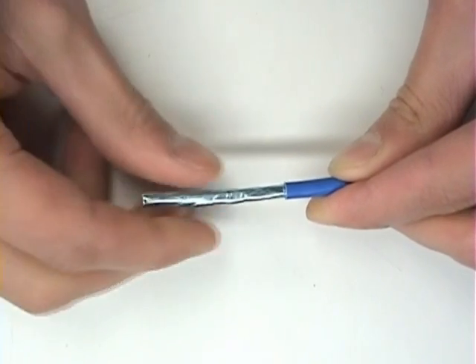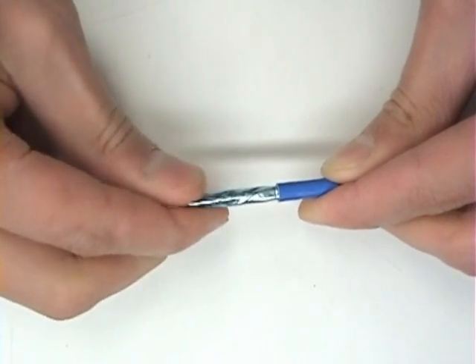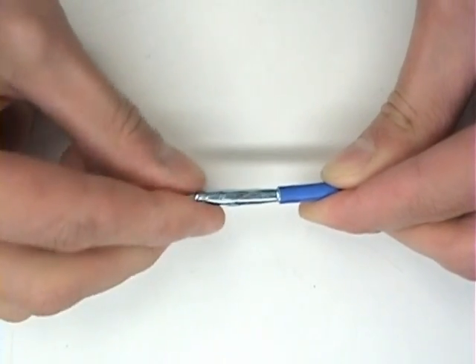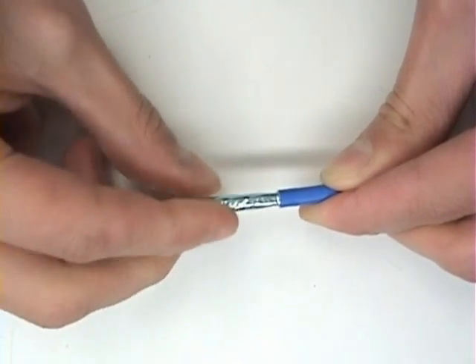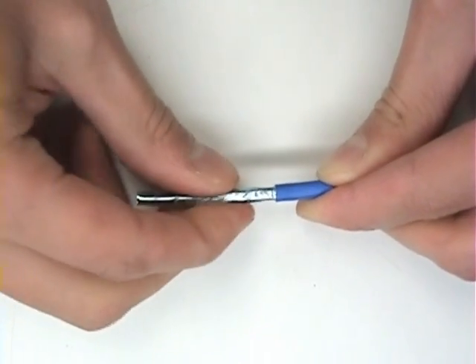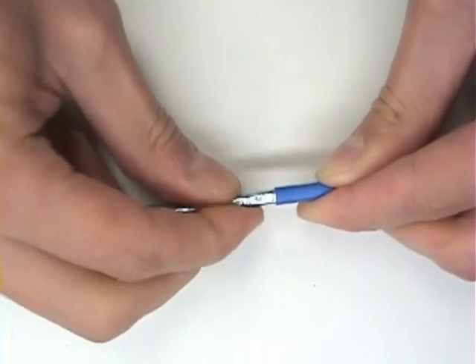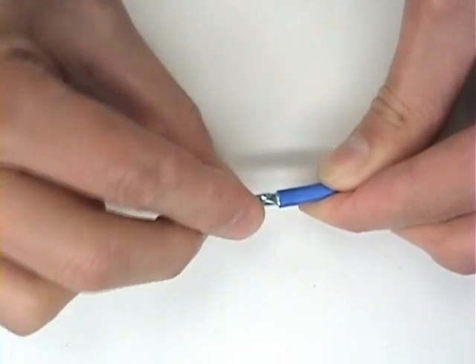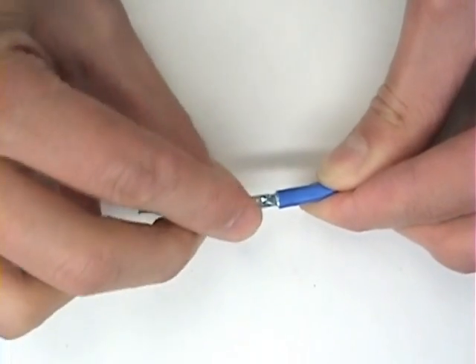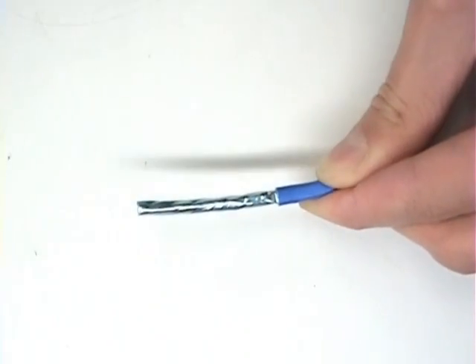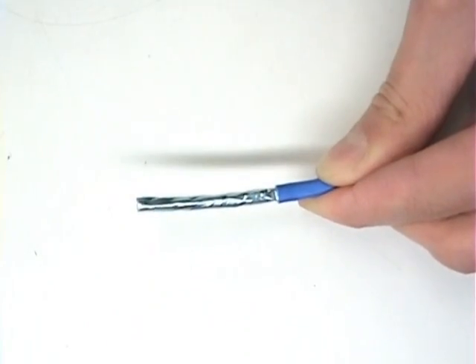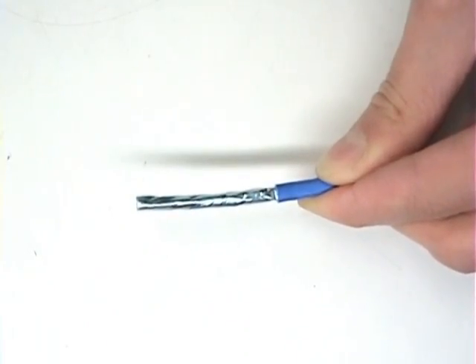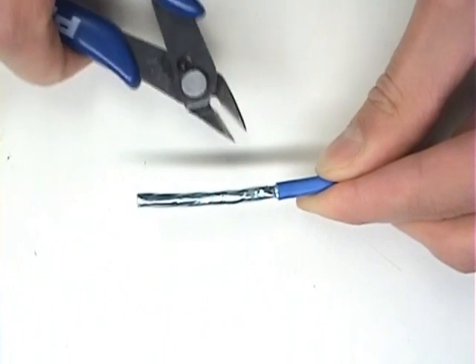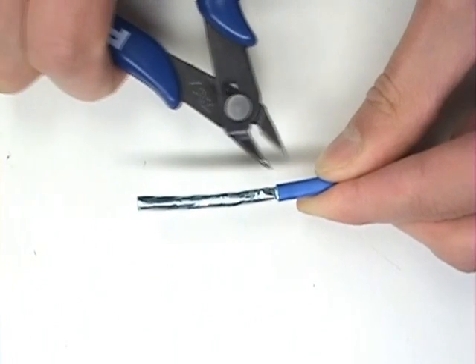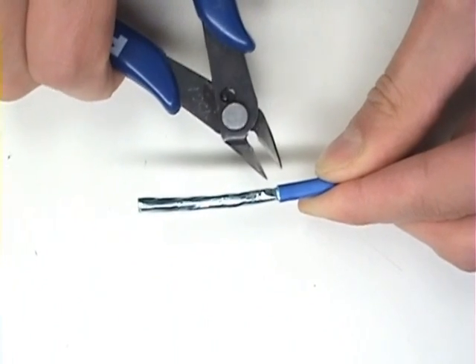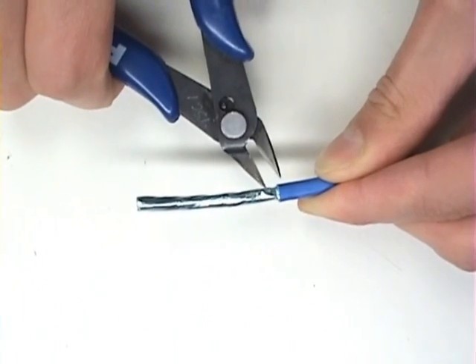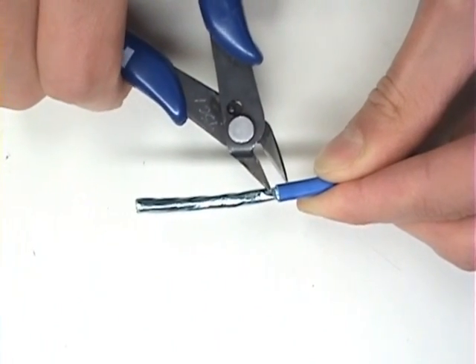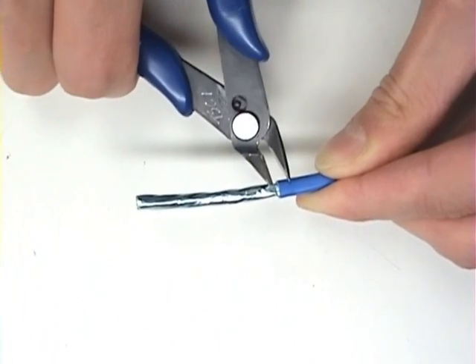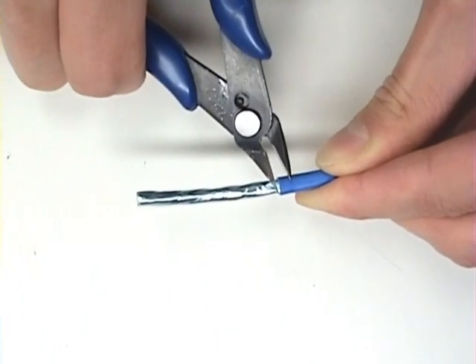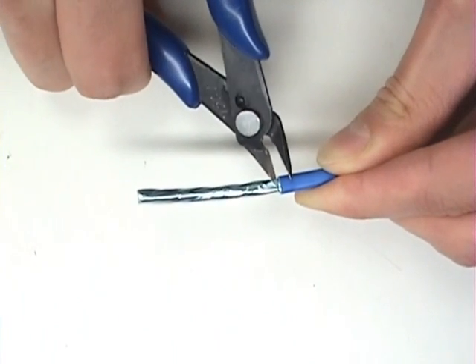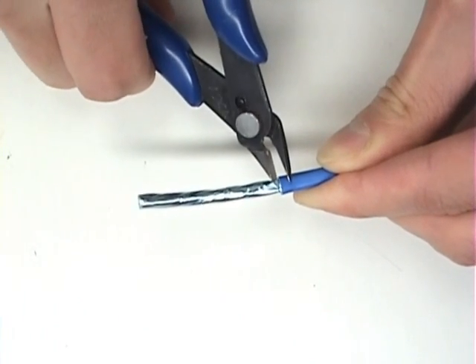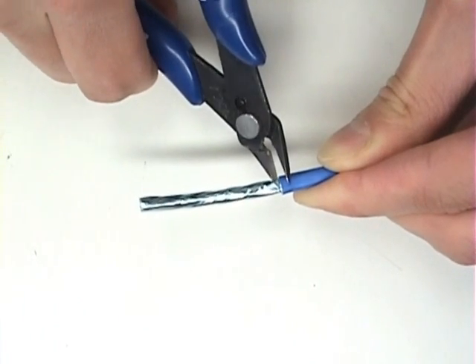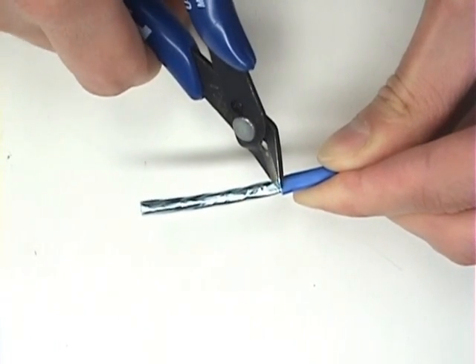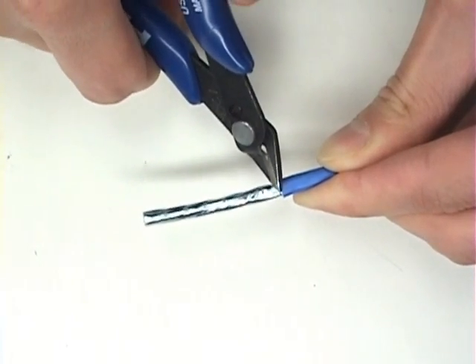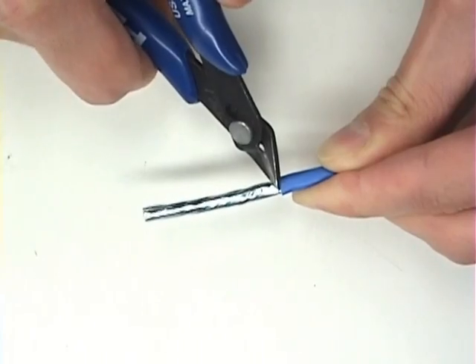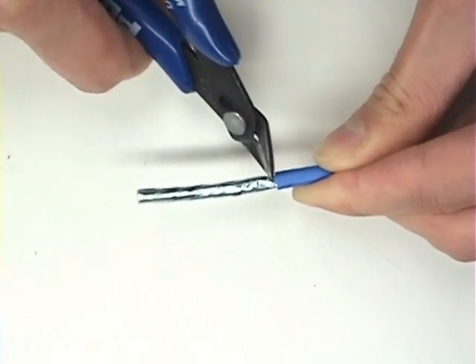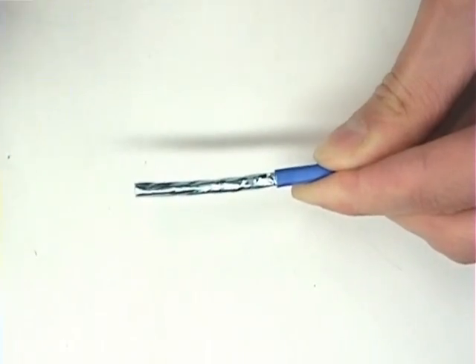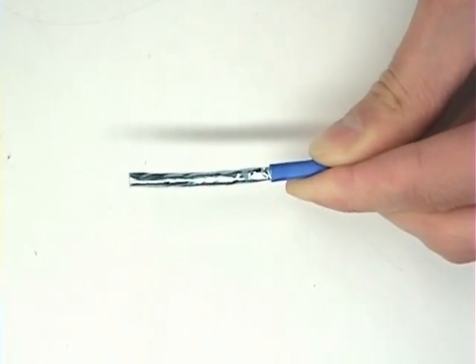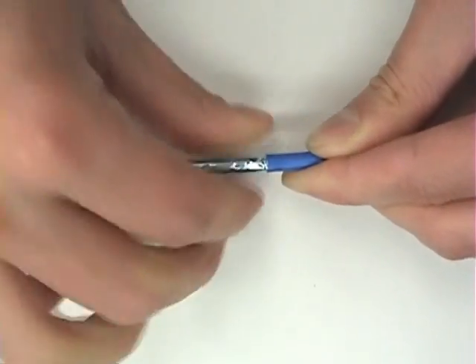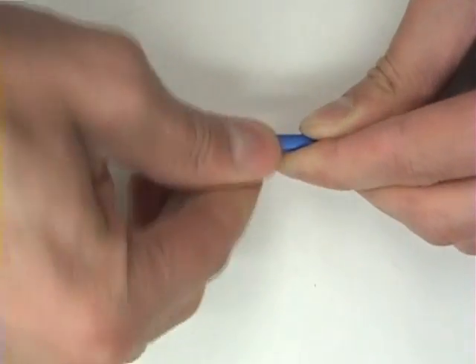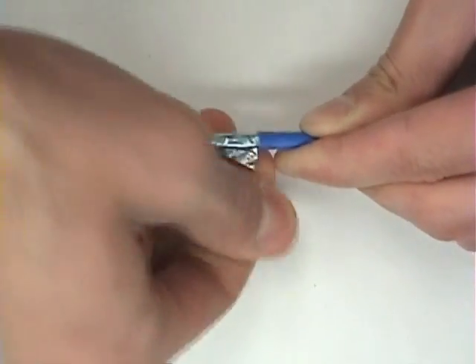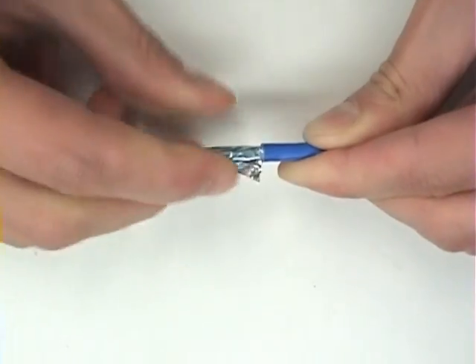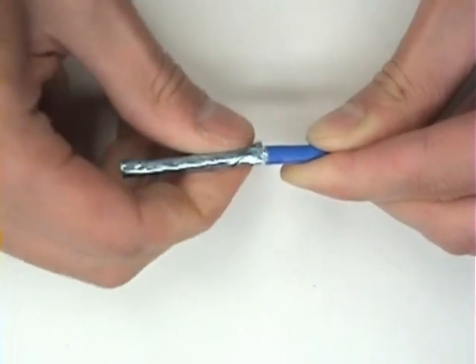Next, you need to remove the screen. To do this, use a pair of shears and nip the metalized mylar near the jacket, and tear the mylar off.